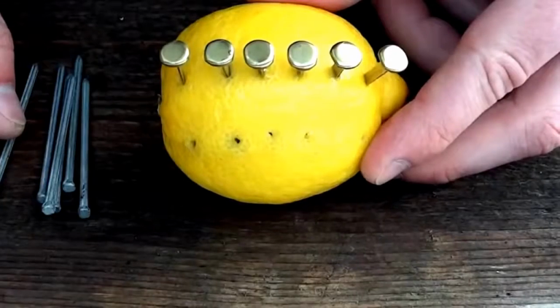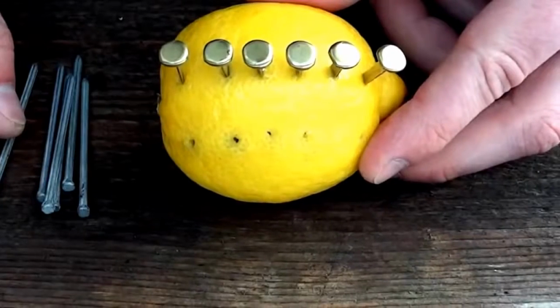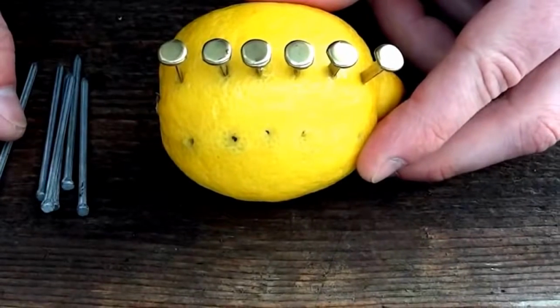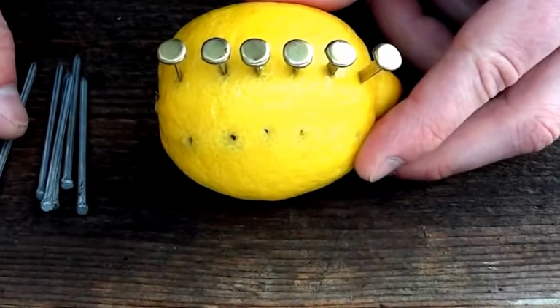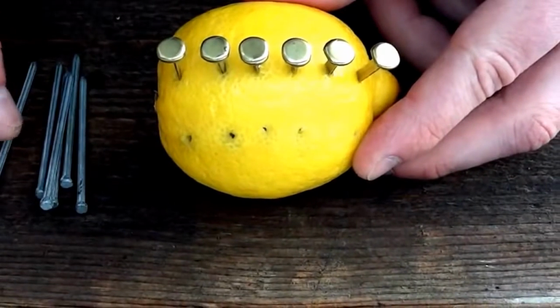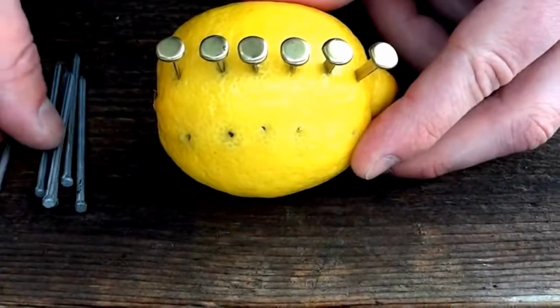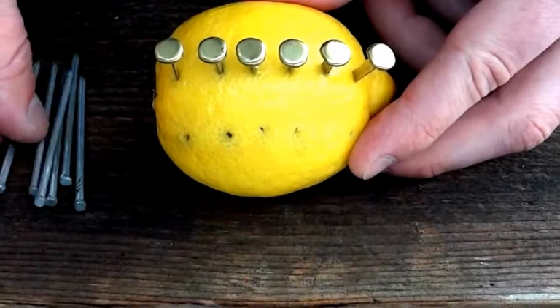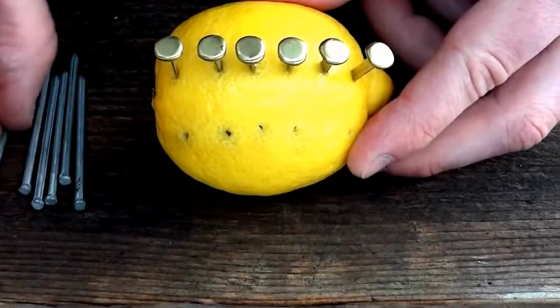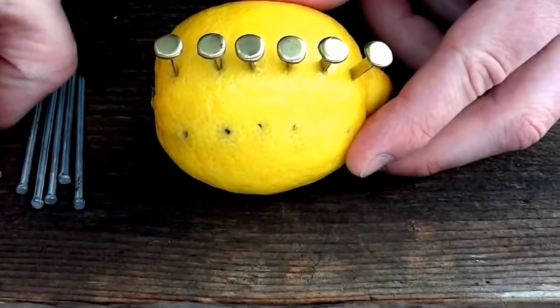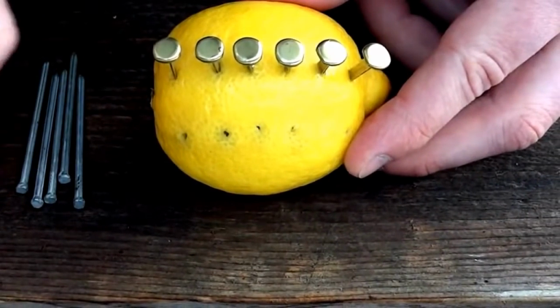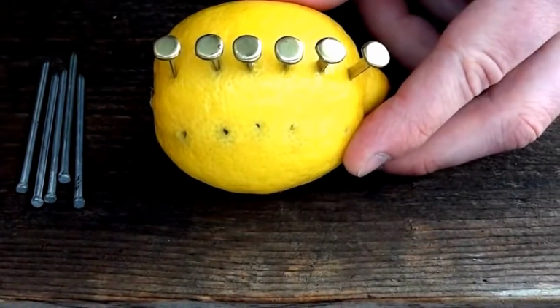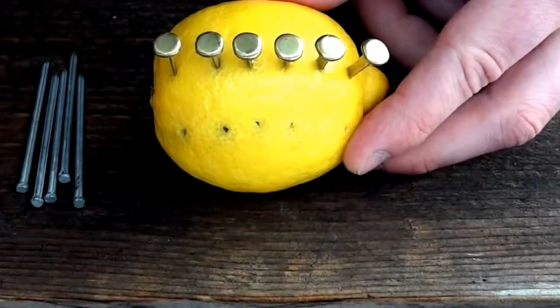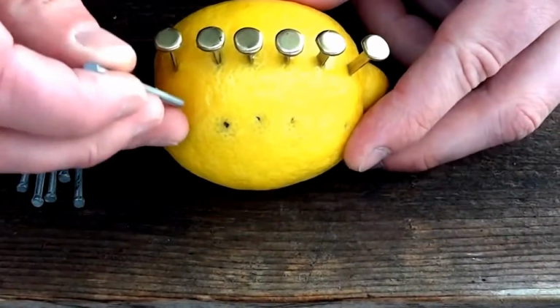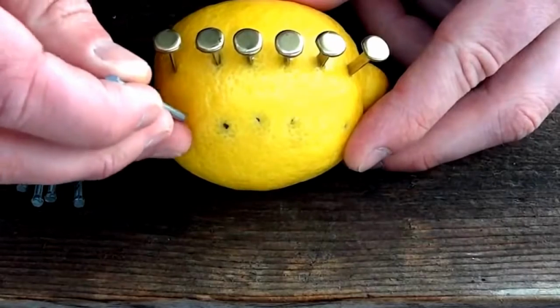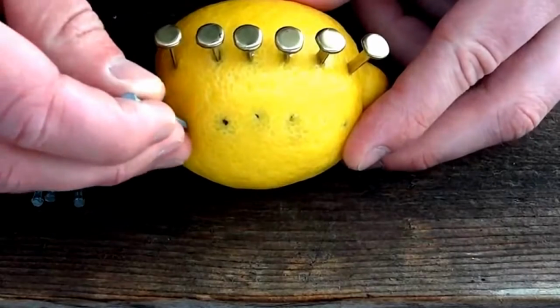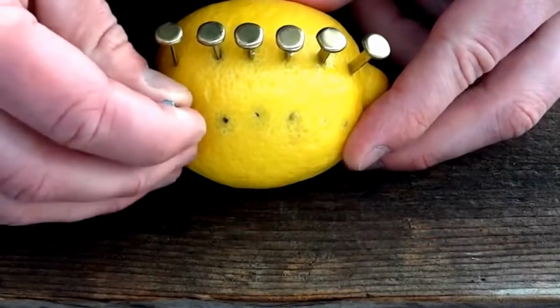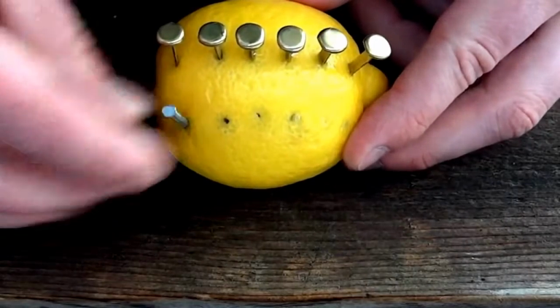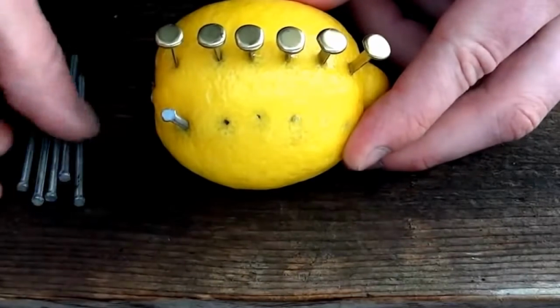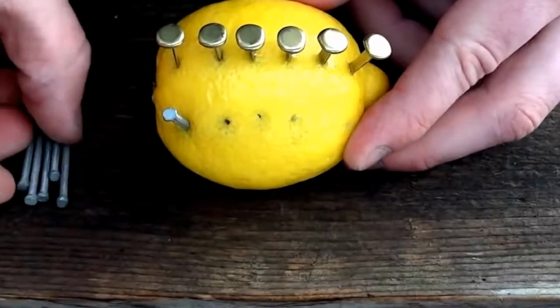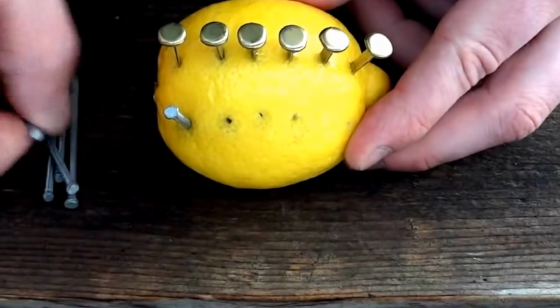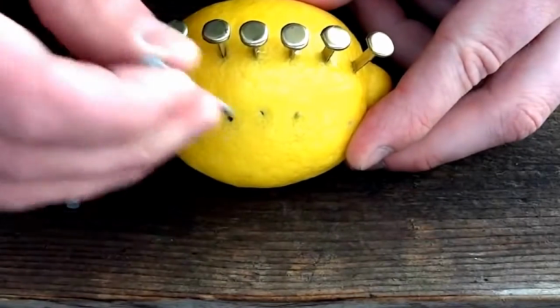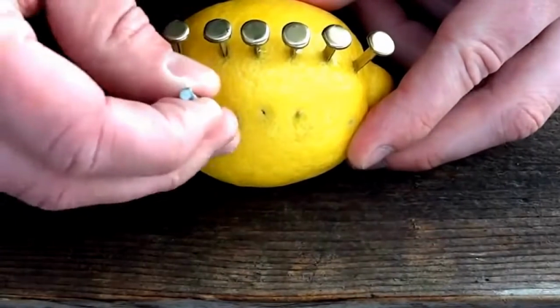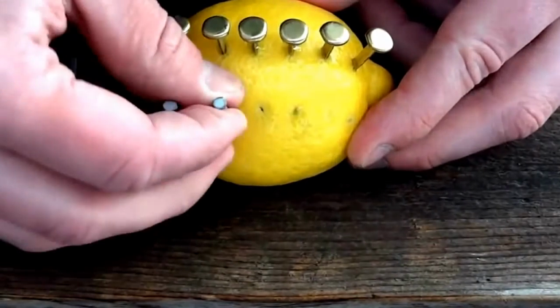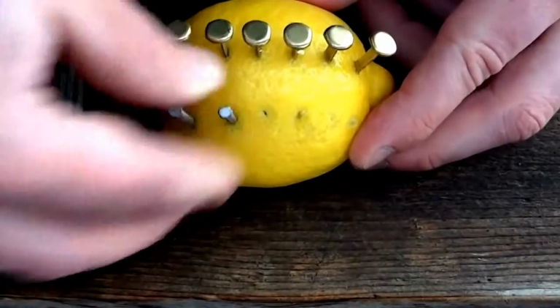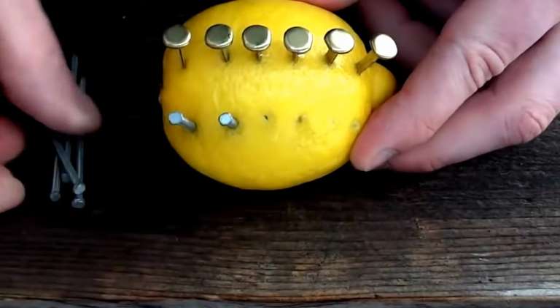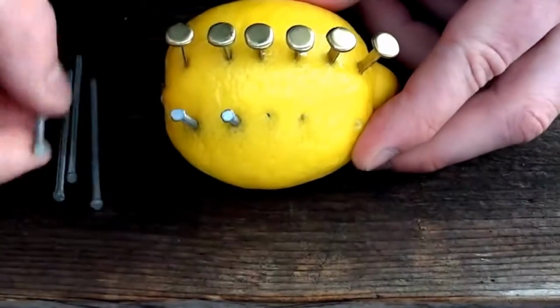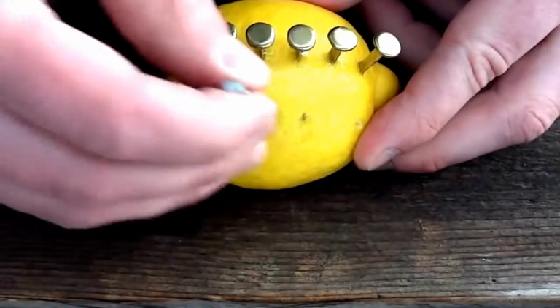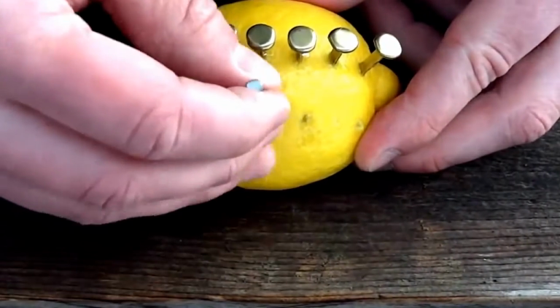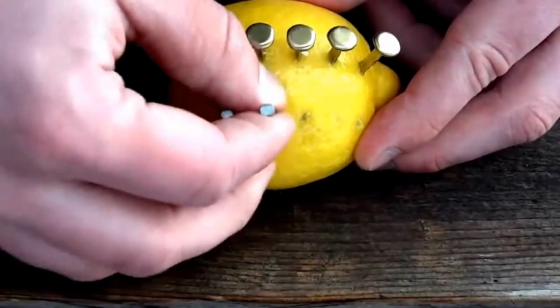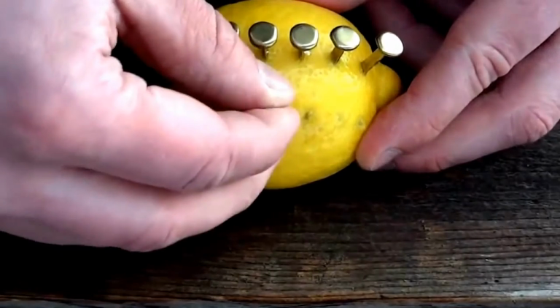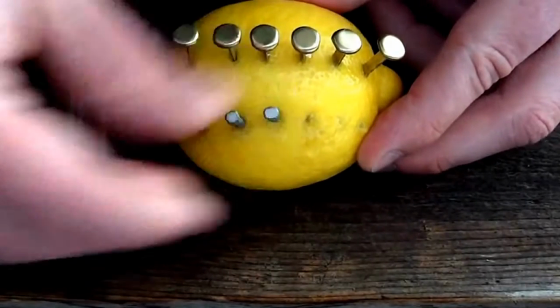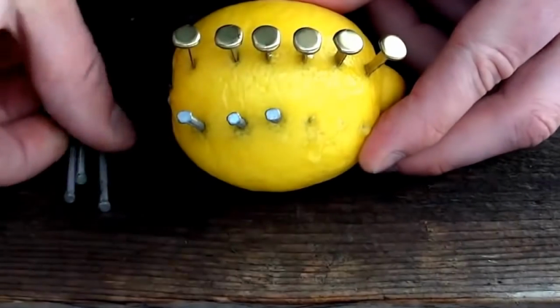And now we are going to do the same thing with the zinc nails on the other side. Make sure they don't touch each other.